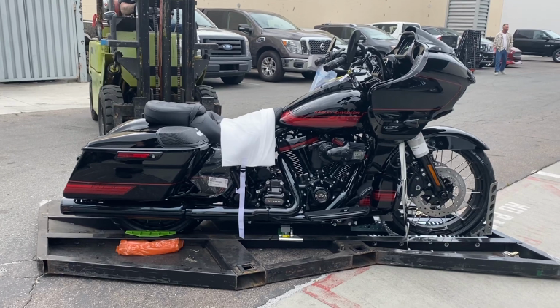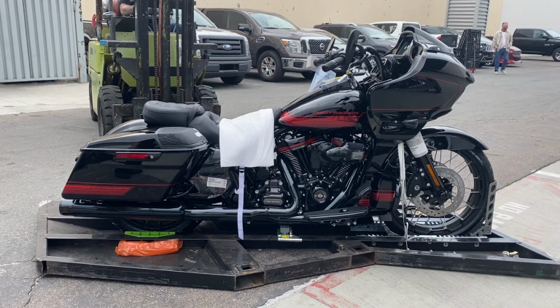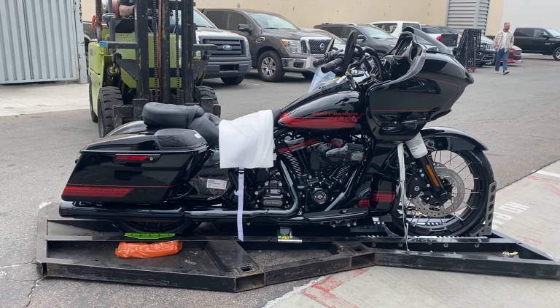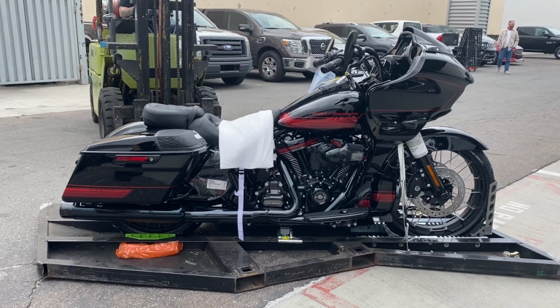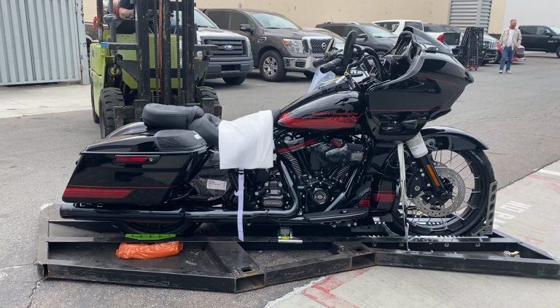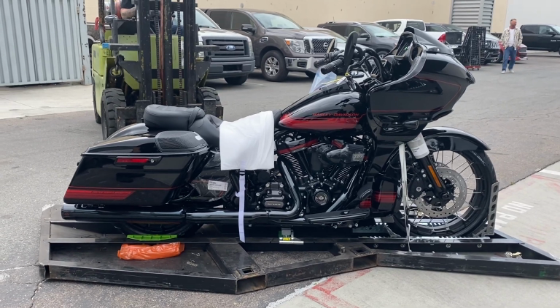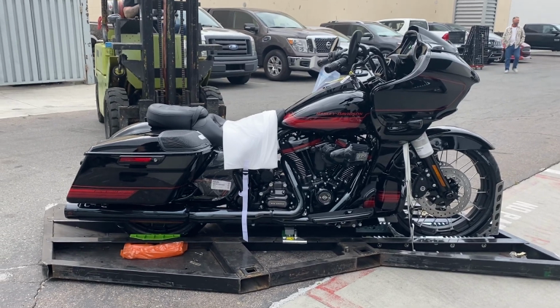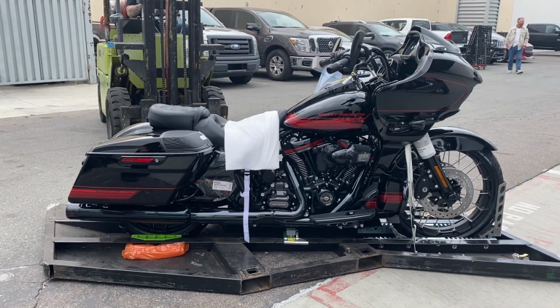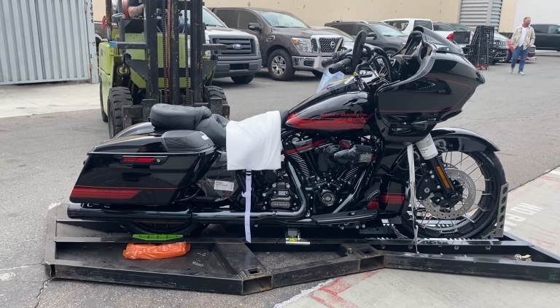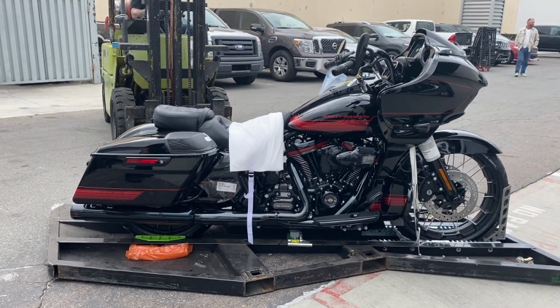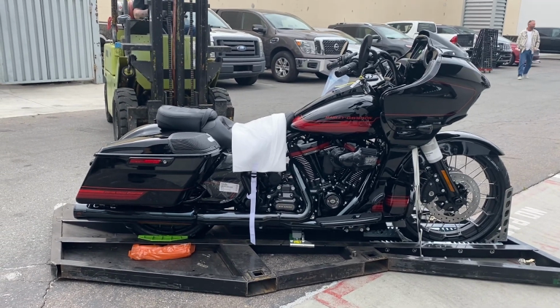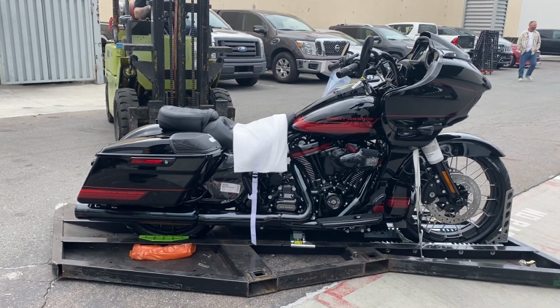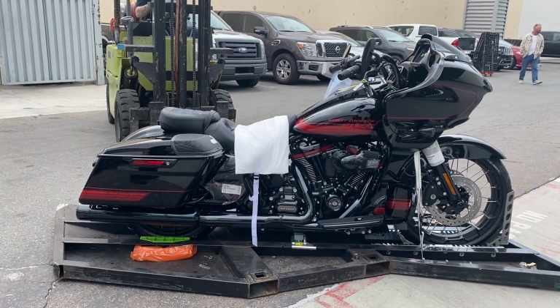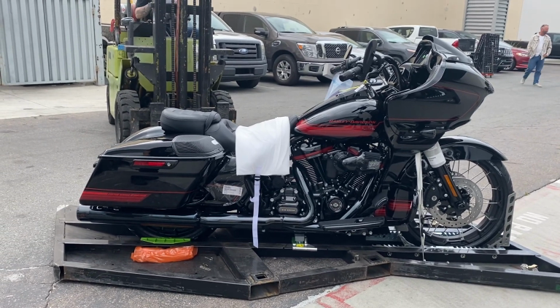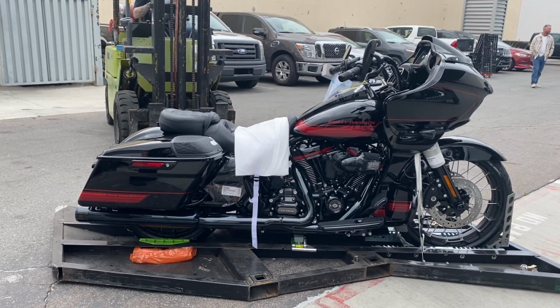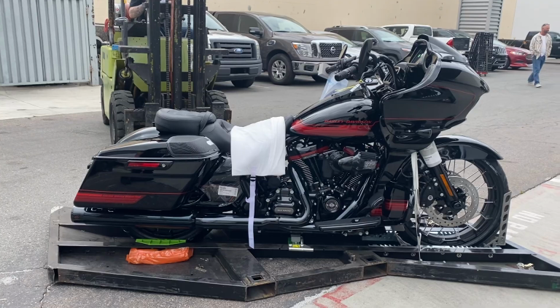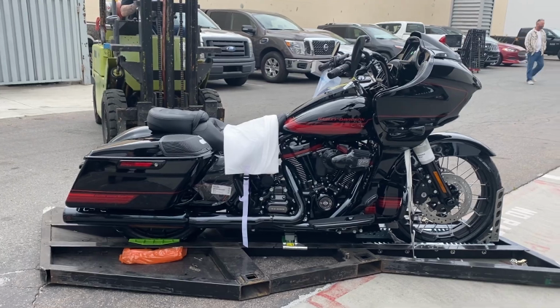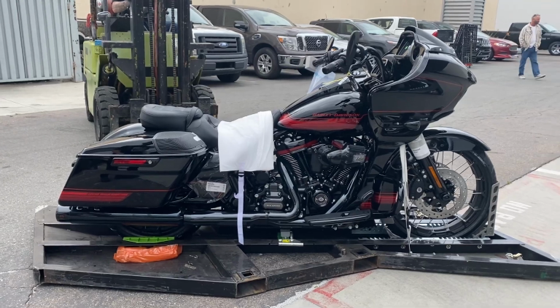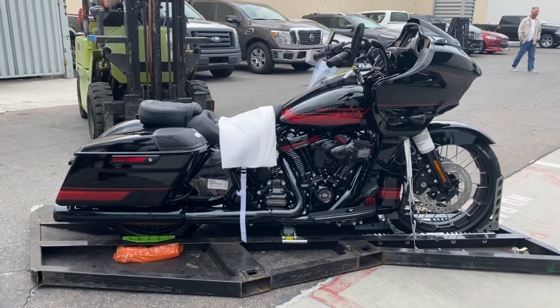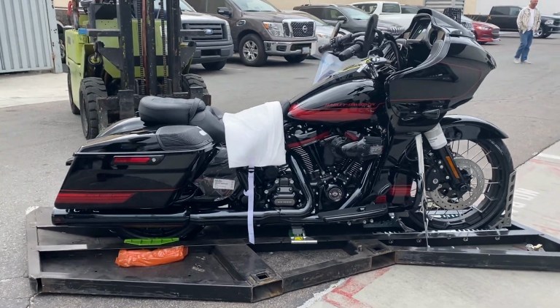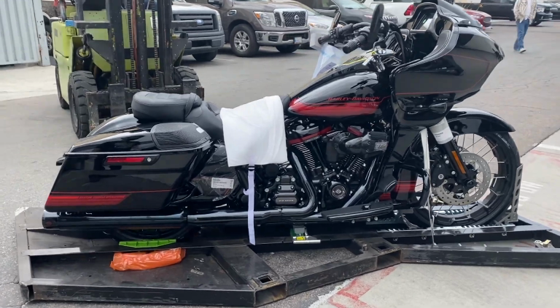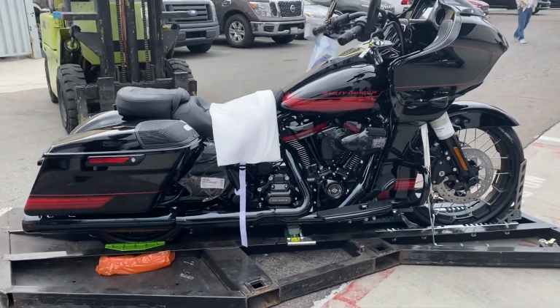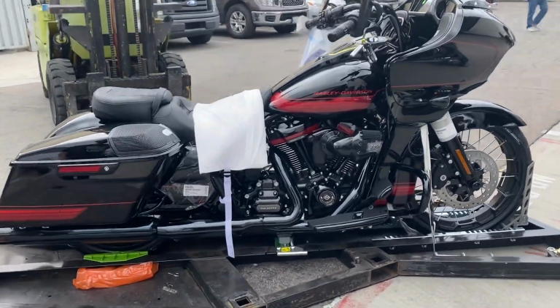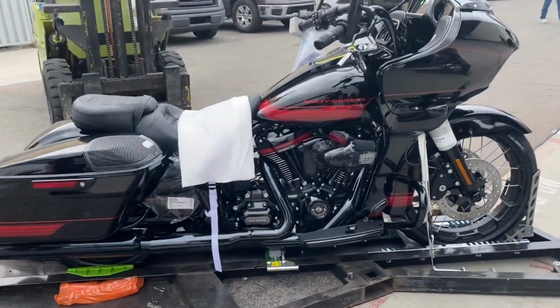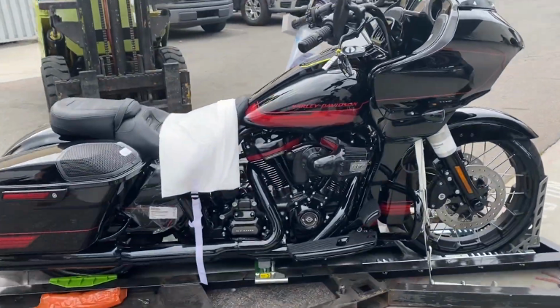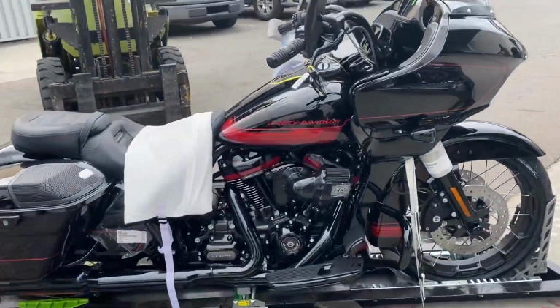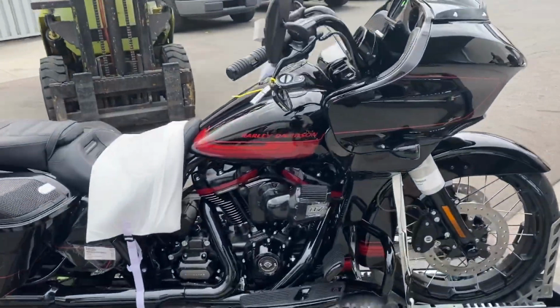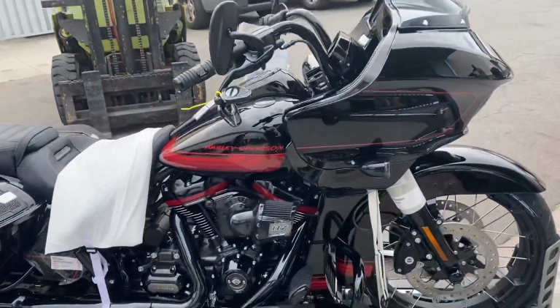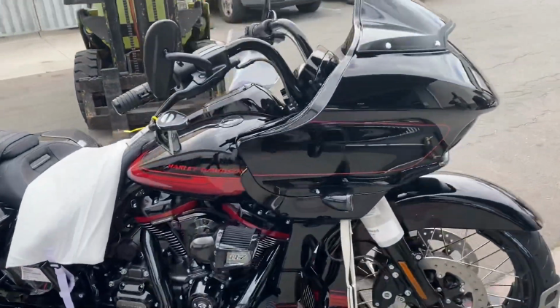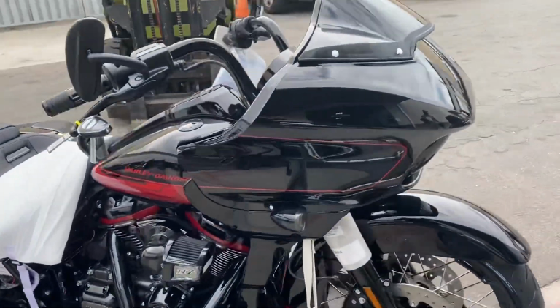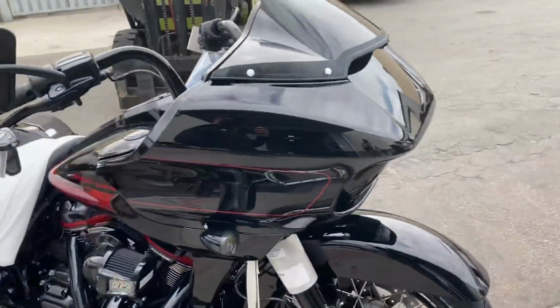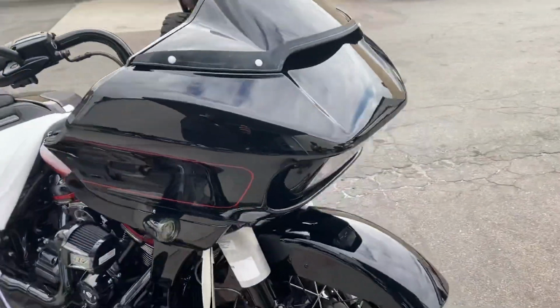And finally, the moment we've all been waiting for. This is a Road Glide CVO dressed in black hole.